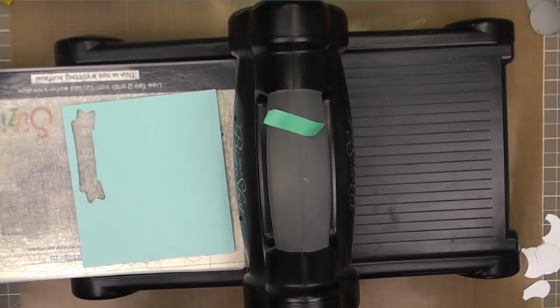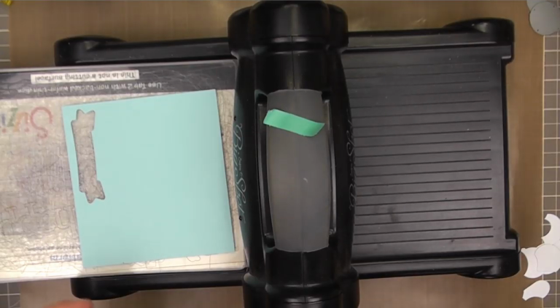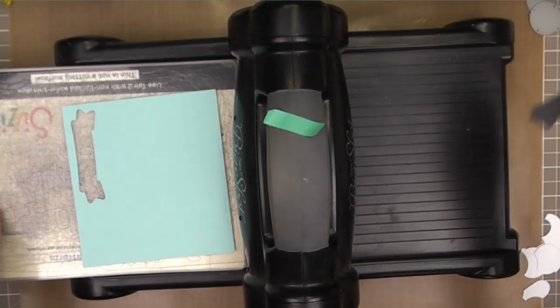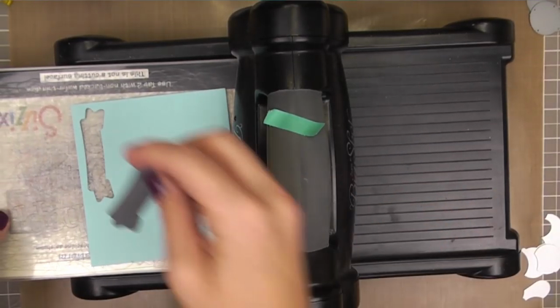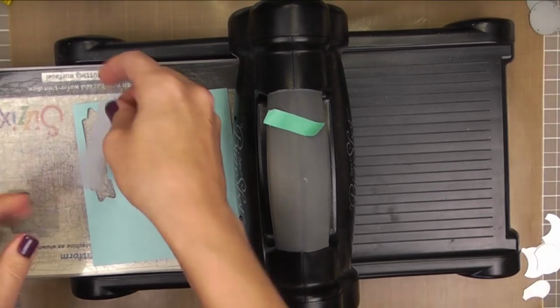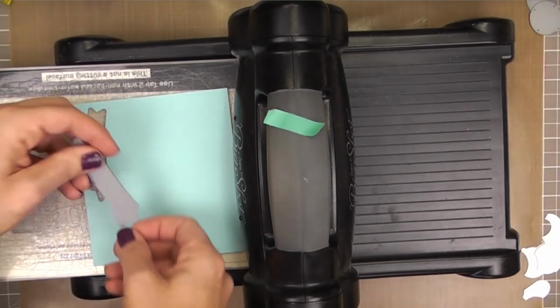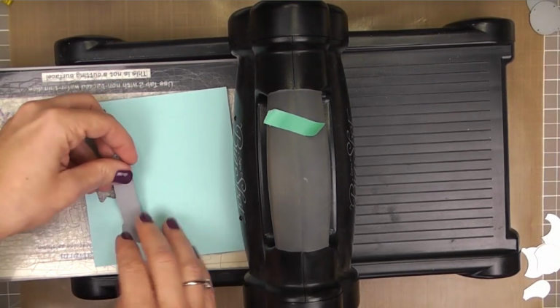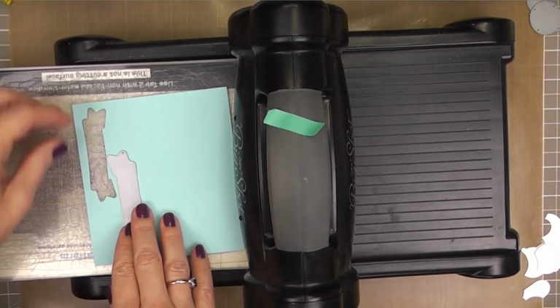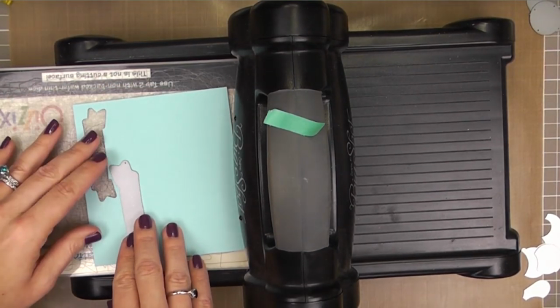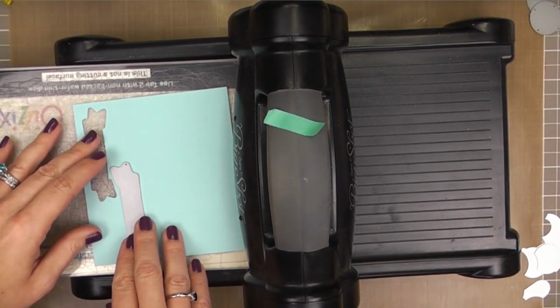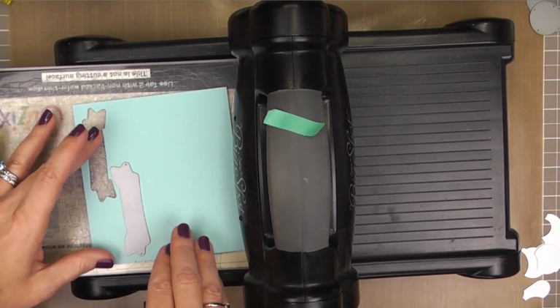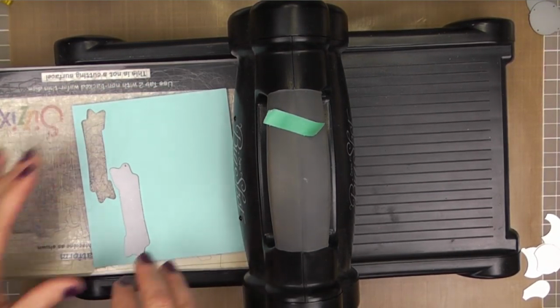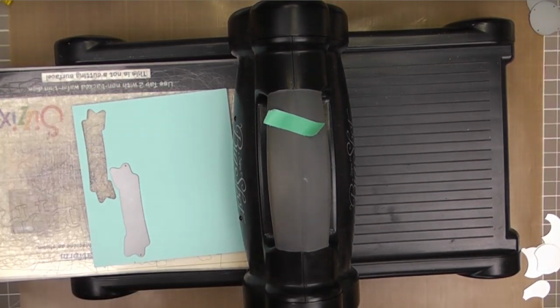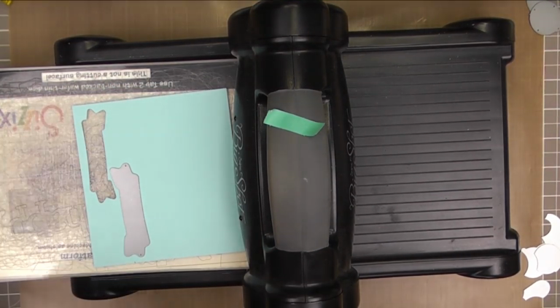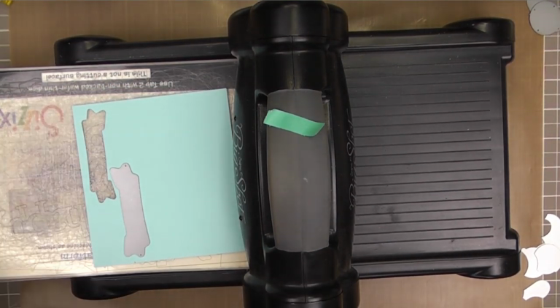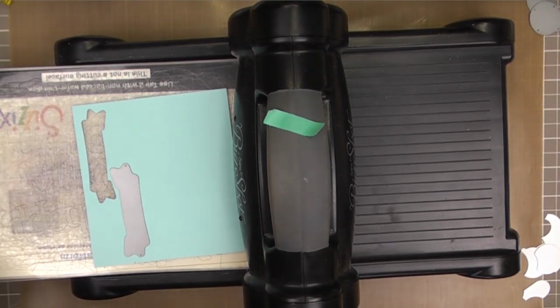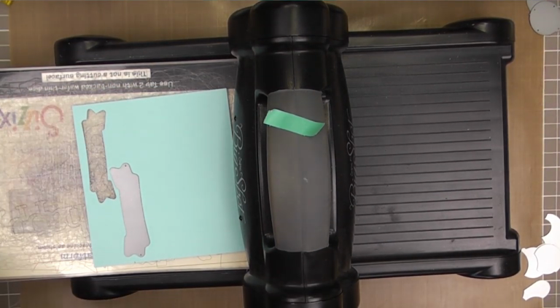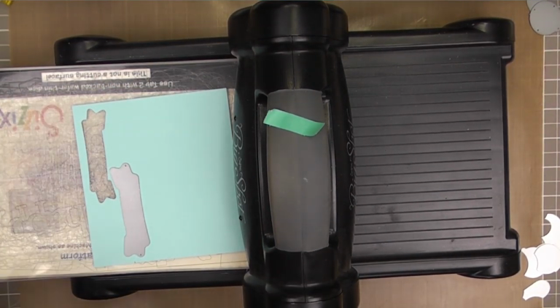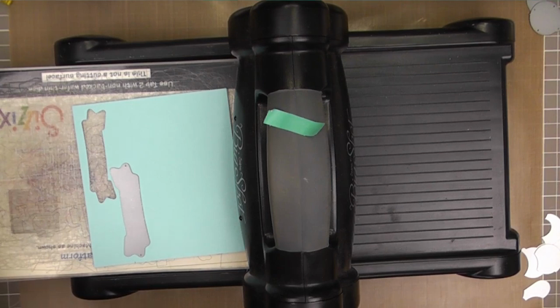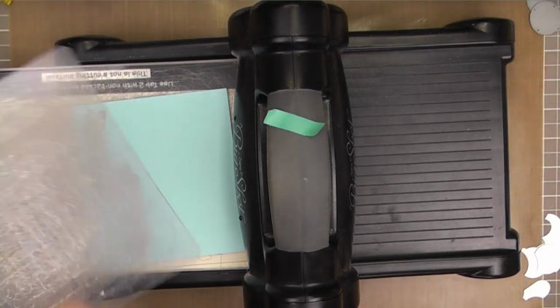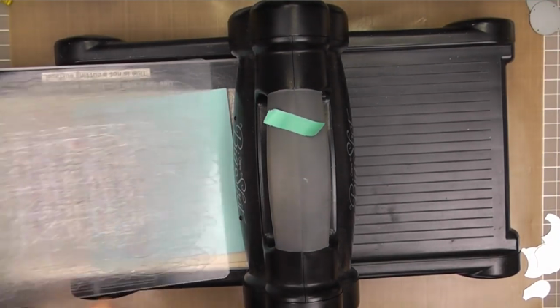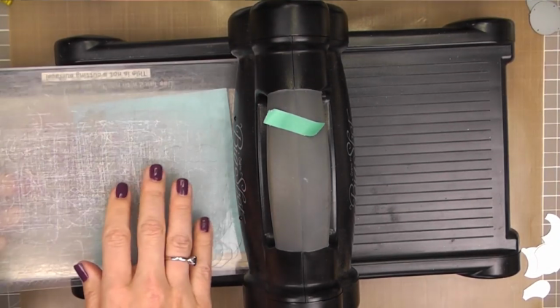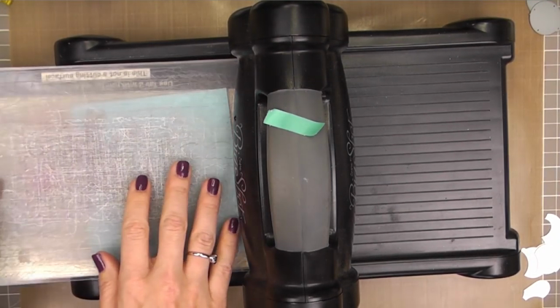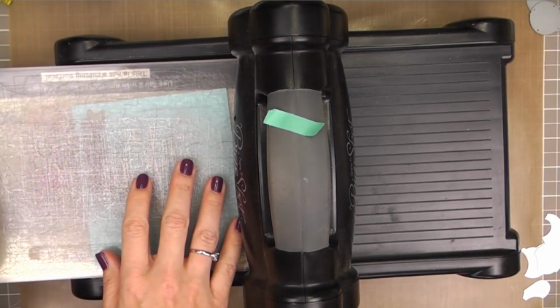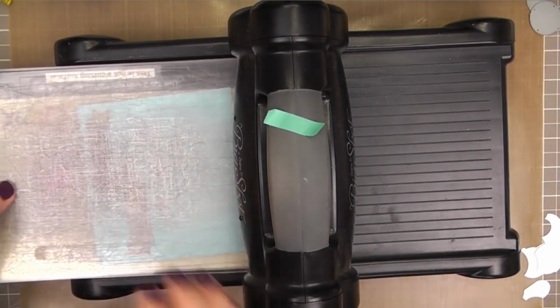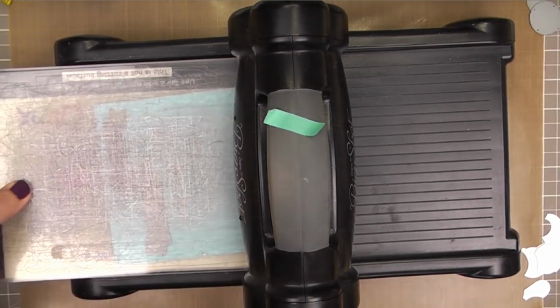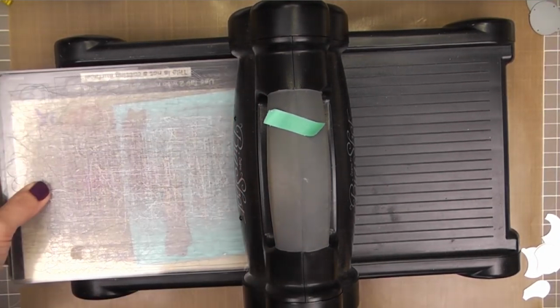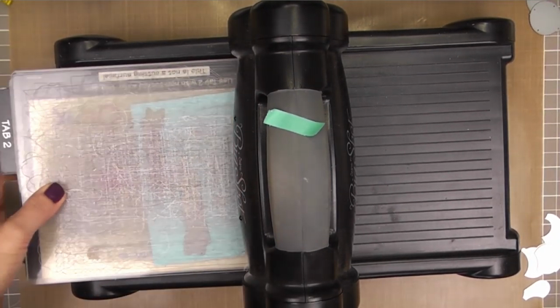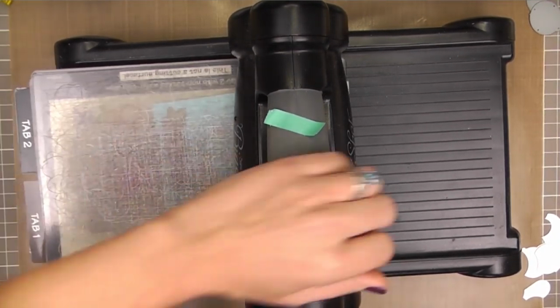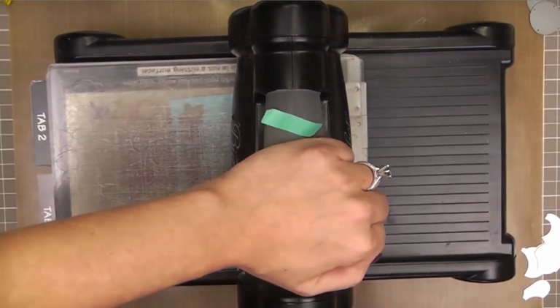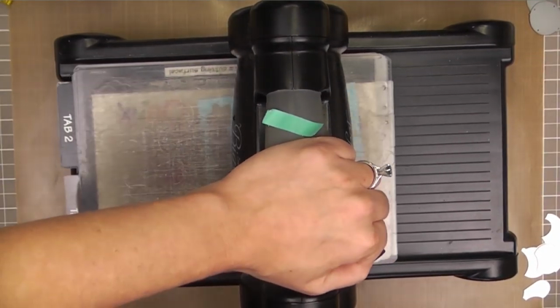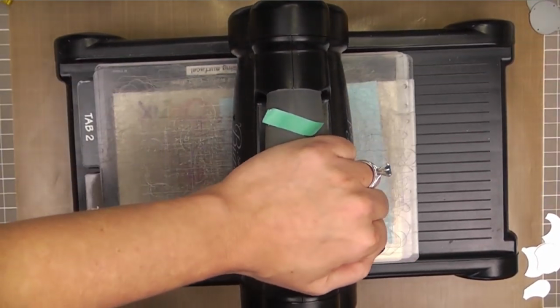For the sentiment, I'm going to be heat embossing it on a banner. I'm using our Basic Banners die, and I'm cutting it out of our Lake House cardstock. I'm just going to go ahead and get all my die-cutting out of the way so I can move on to the next phase of the card.